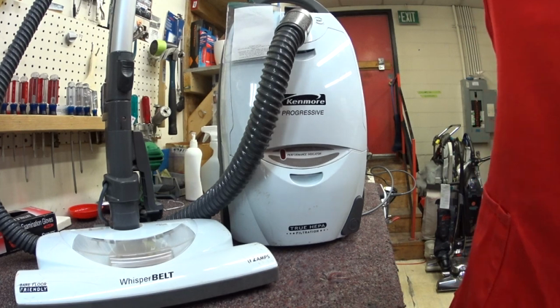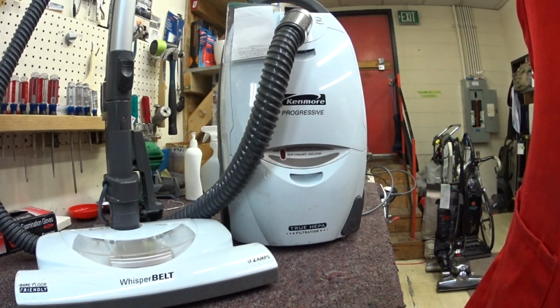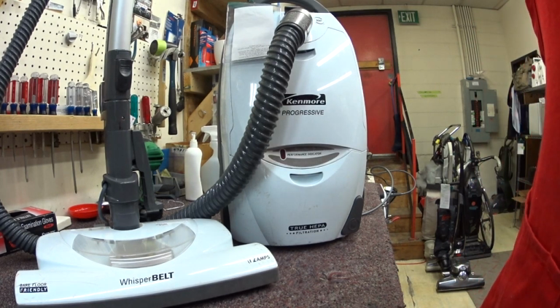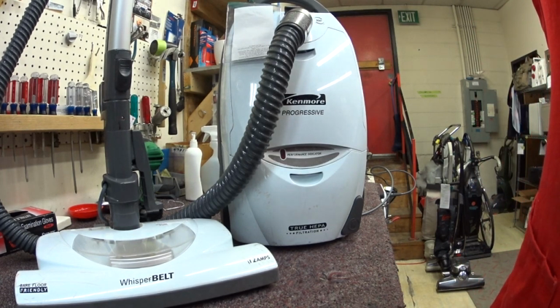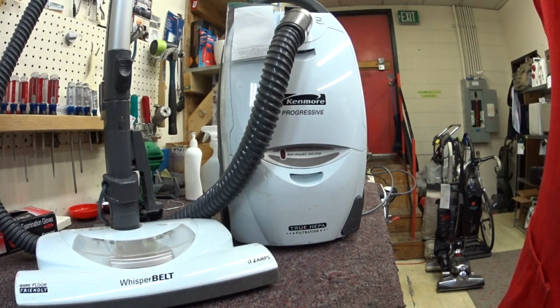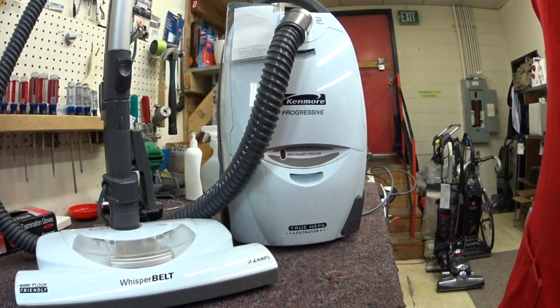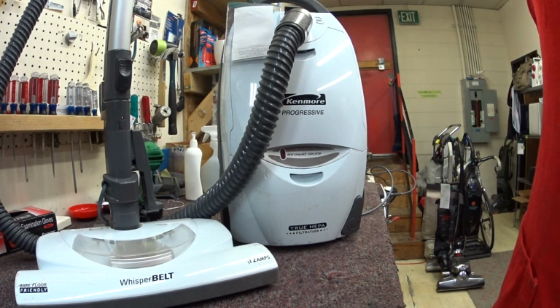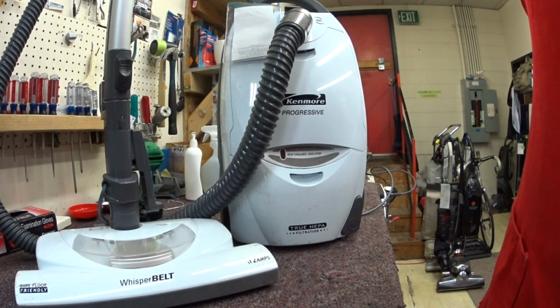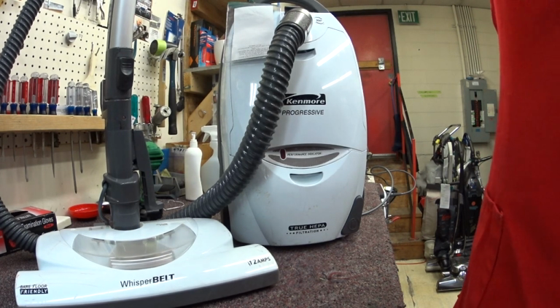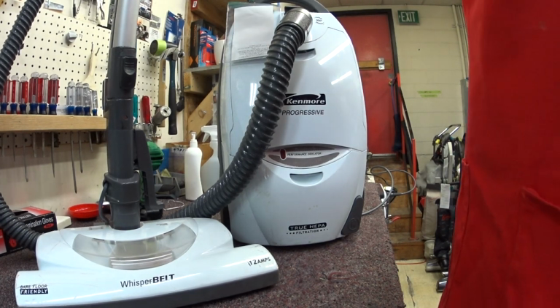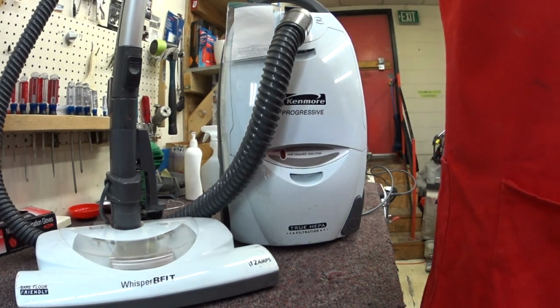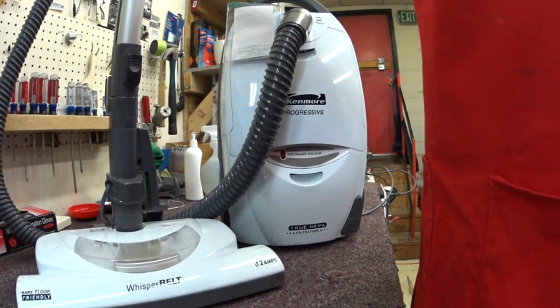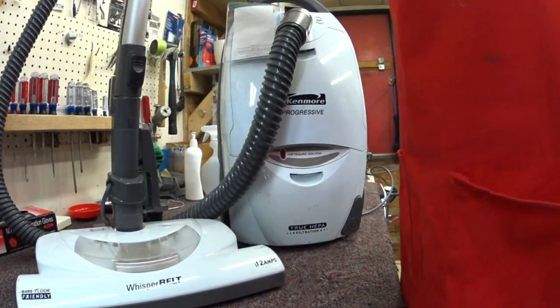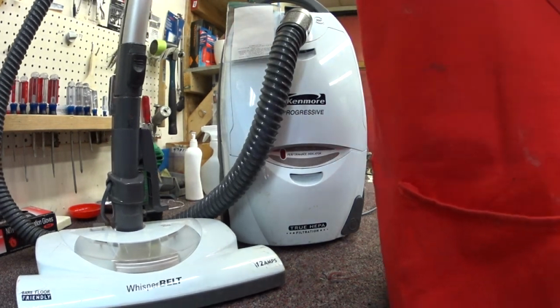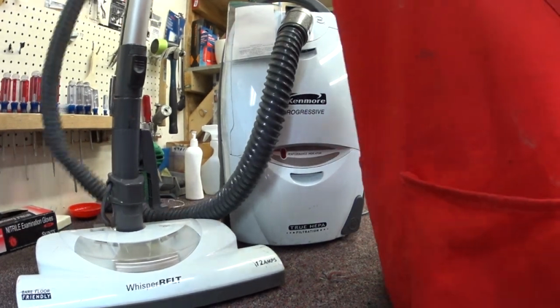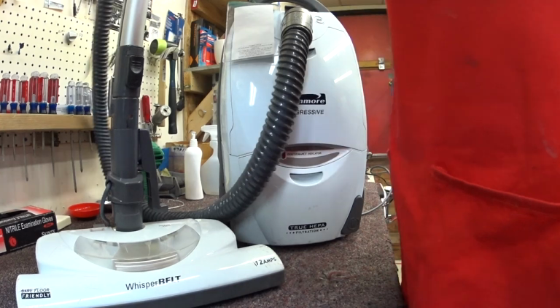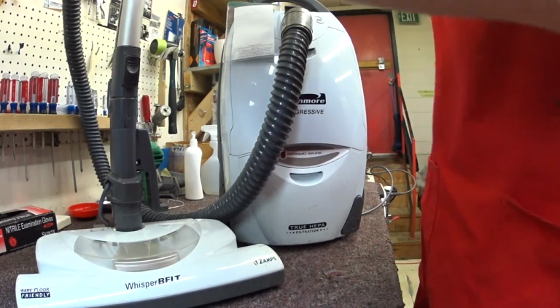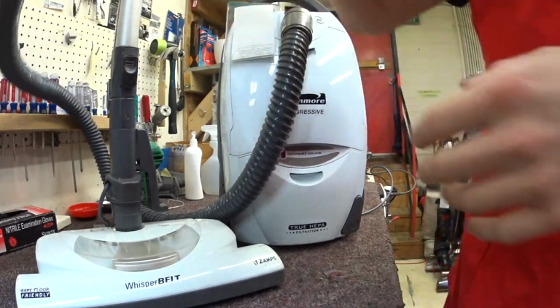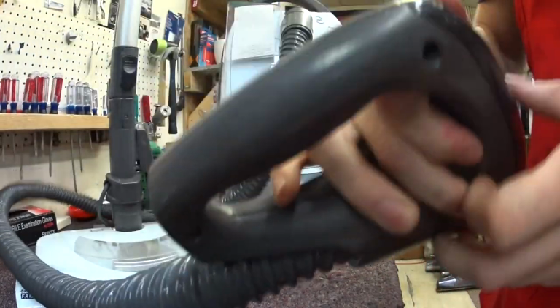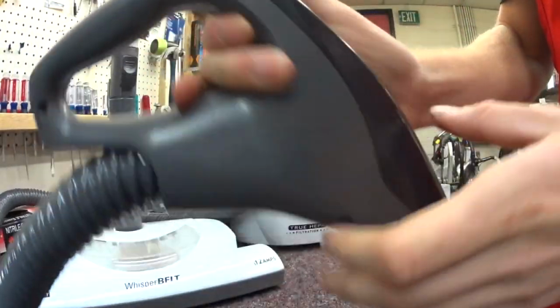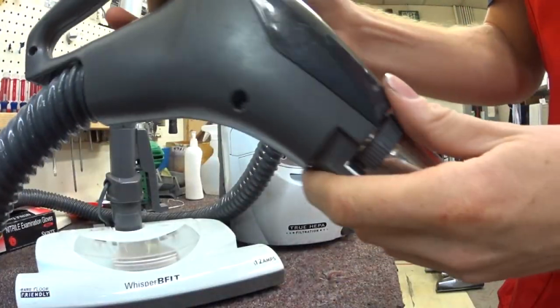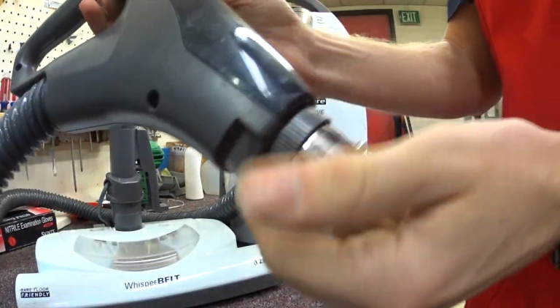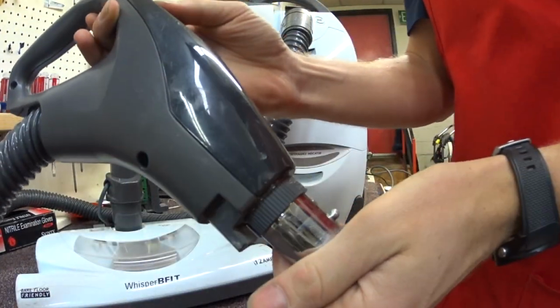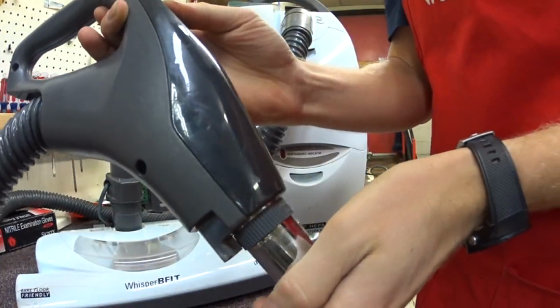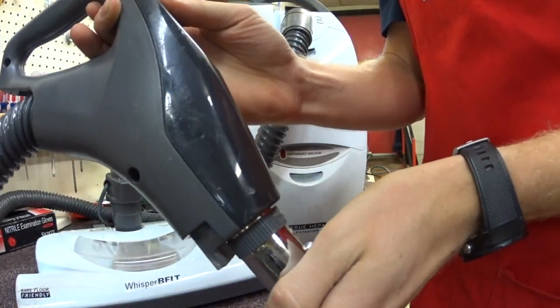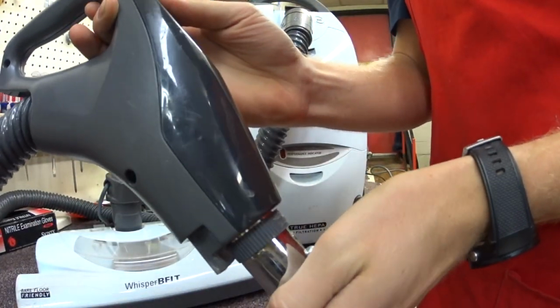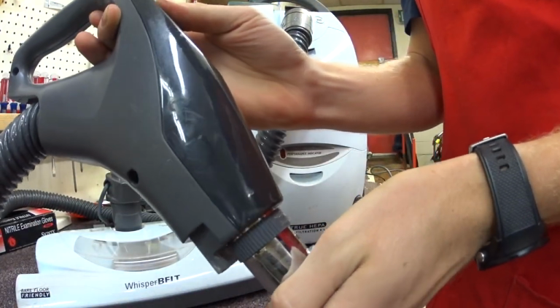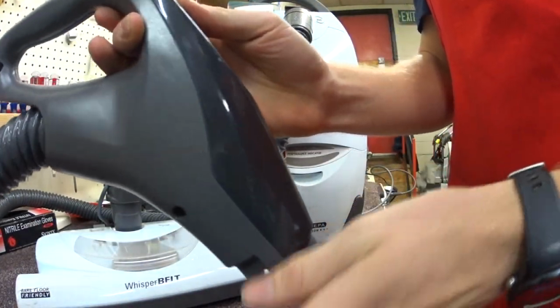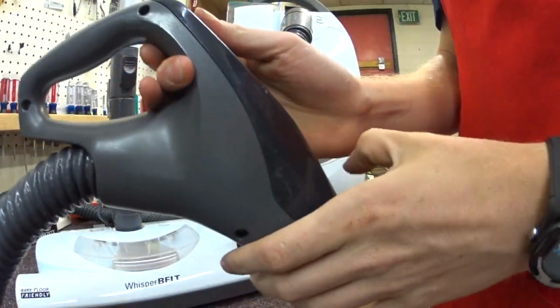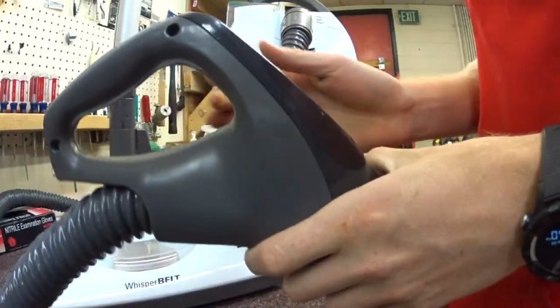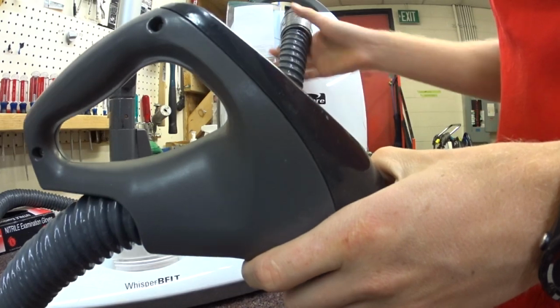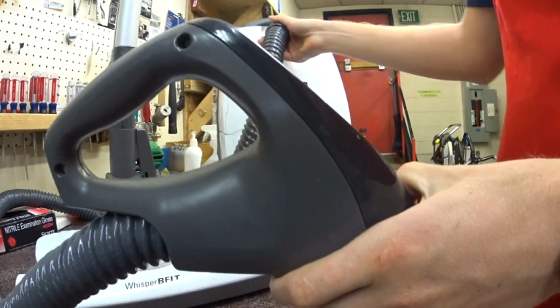Now you can hear that motor whine. It's still going down. Let's turn it on. Almost no power.